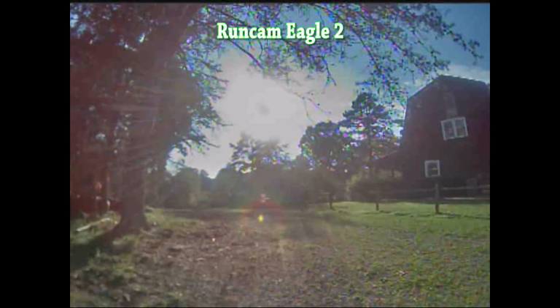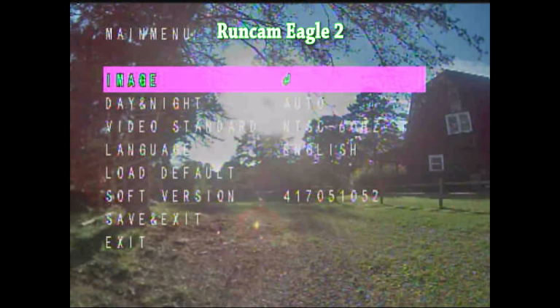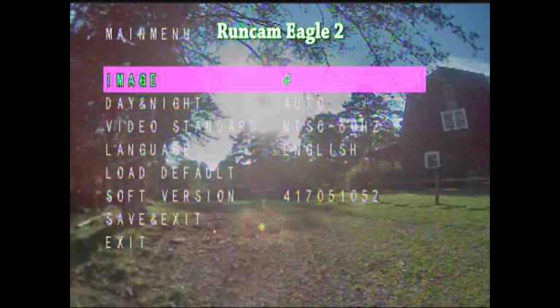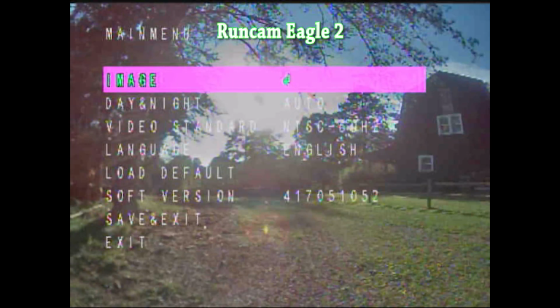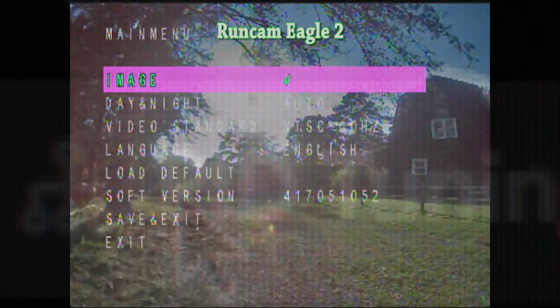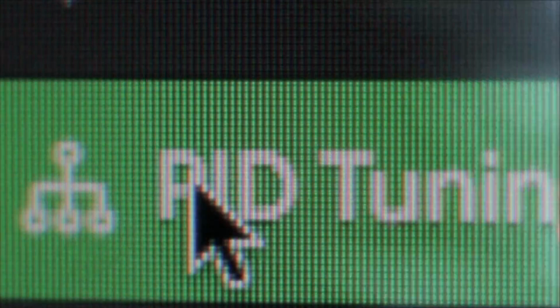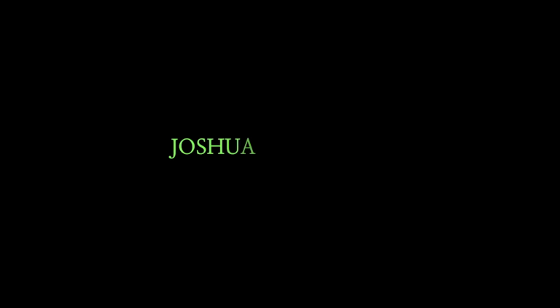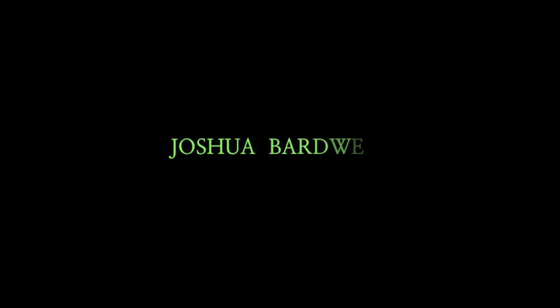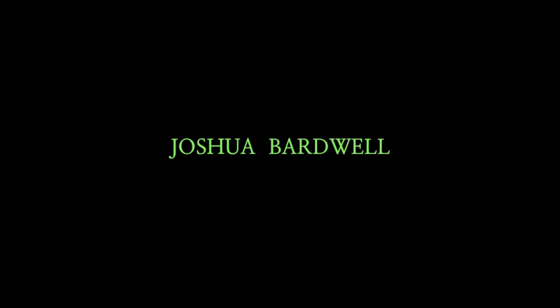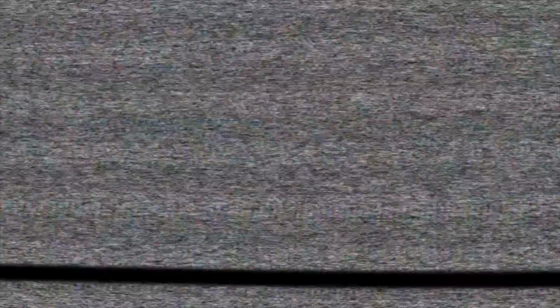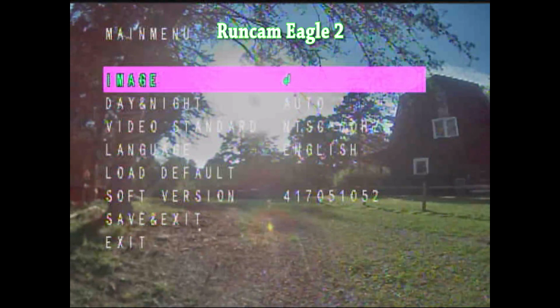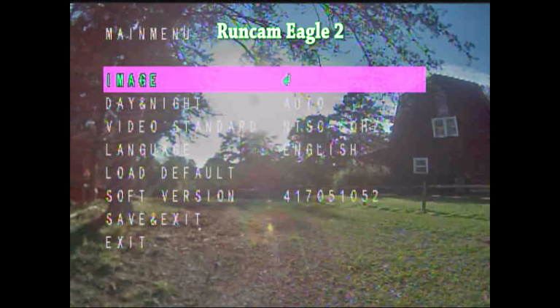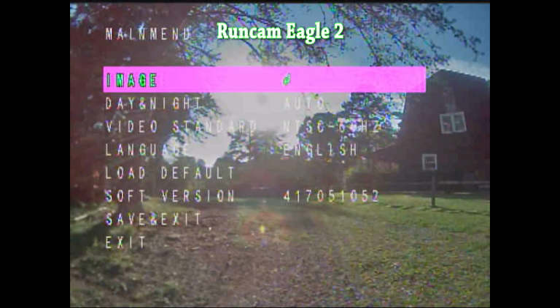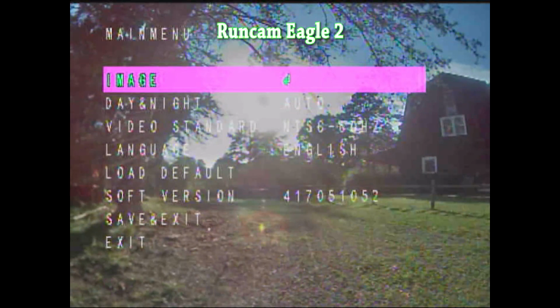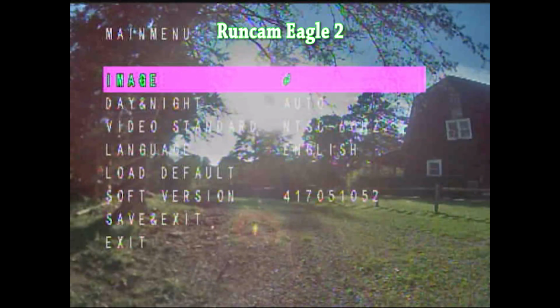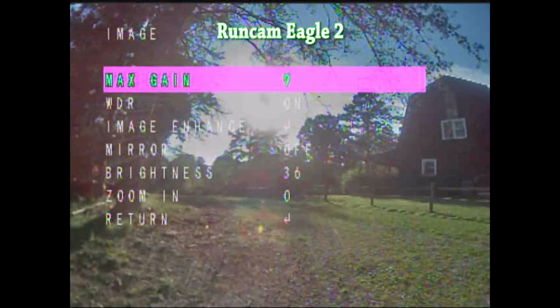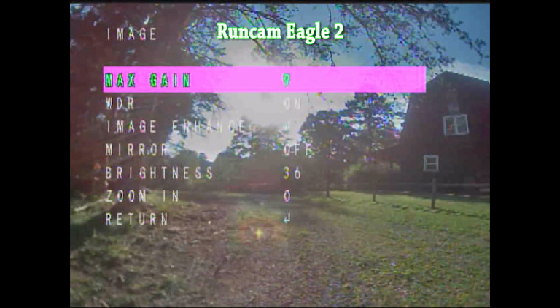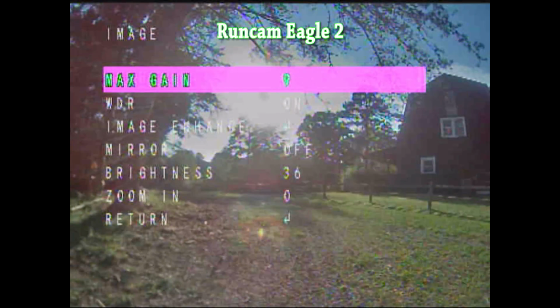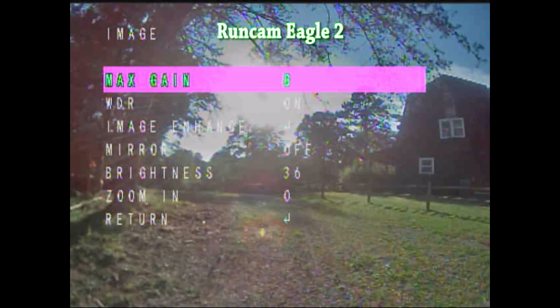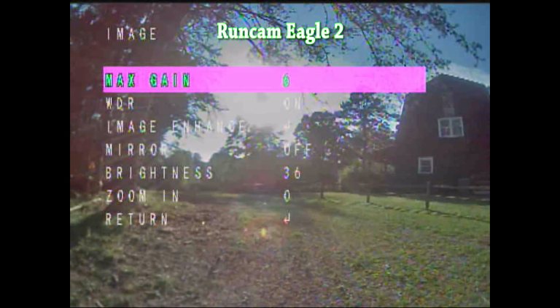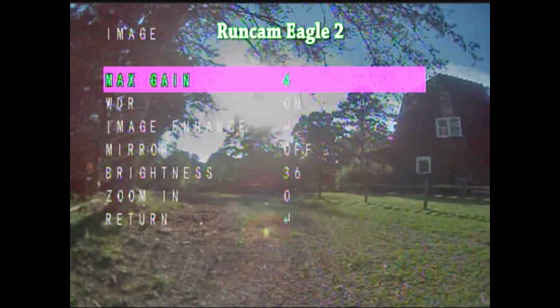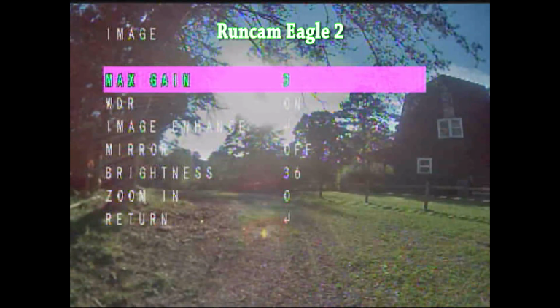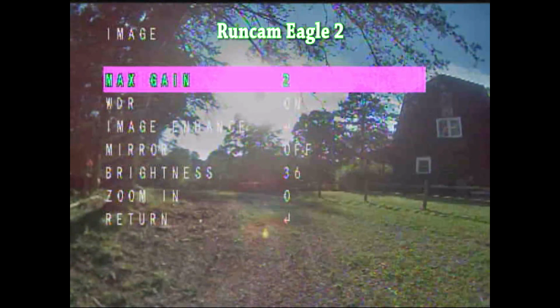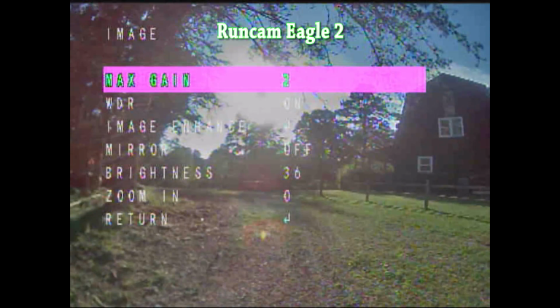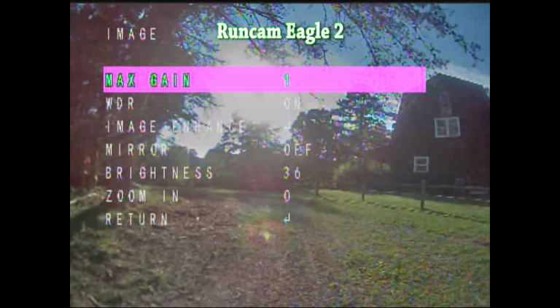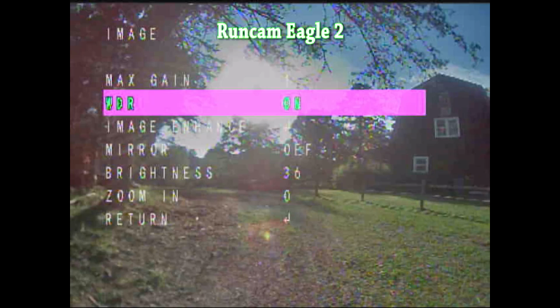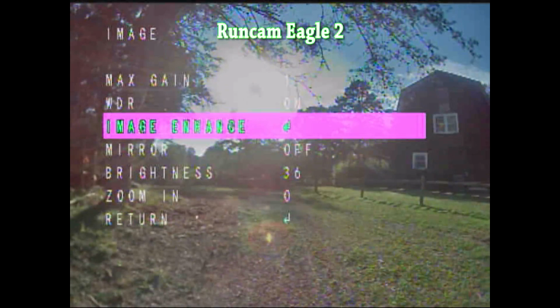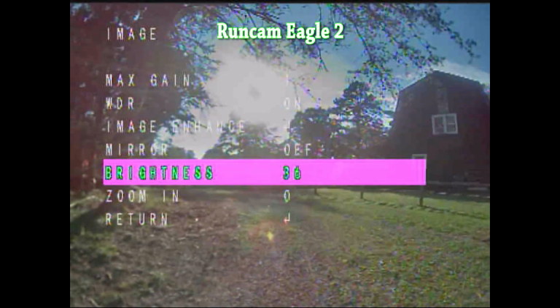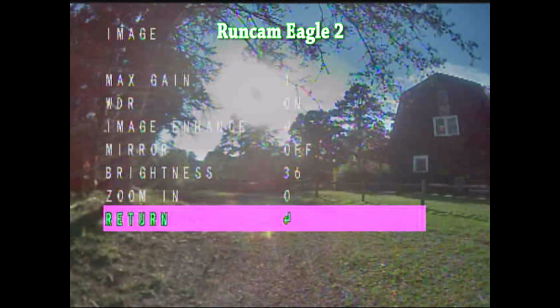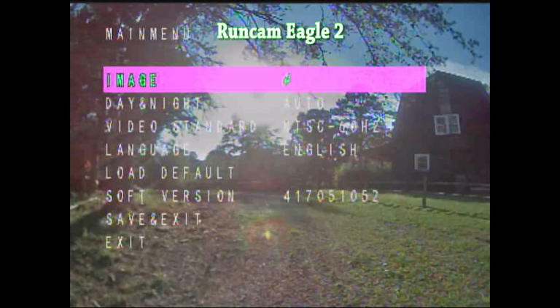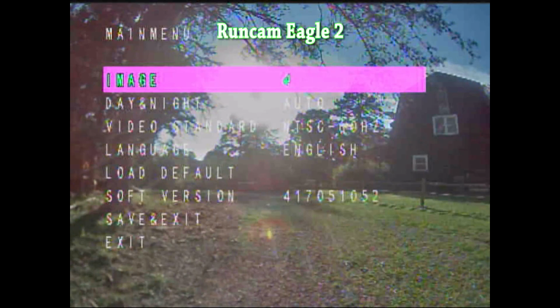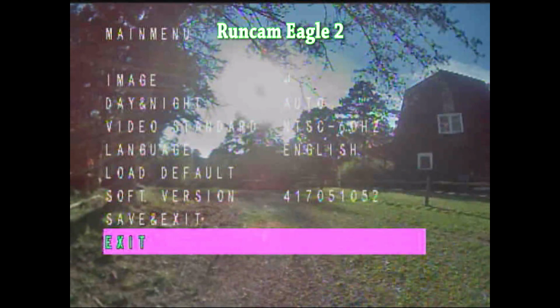I should probably put this in a separate video. Just so you don't miss it, the fix for that is to take the gain and turn the gain down. This is what RunCam tells me — I actually haven't tested this. So this is gonna be the first time we find out if that's true.